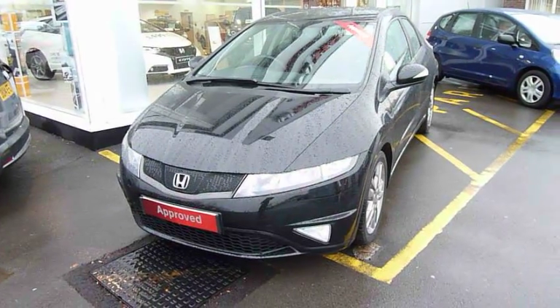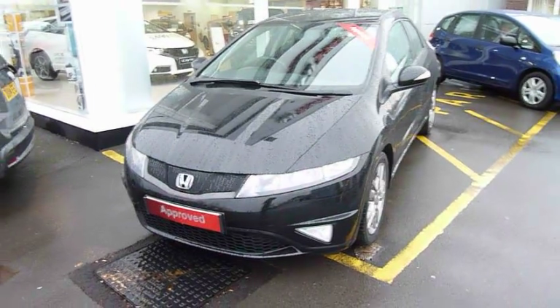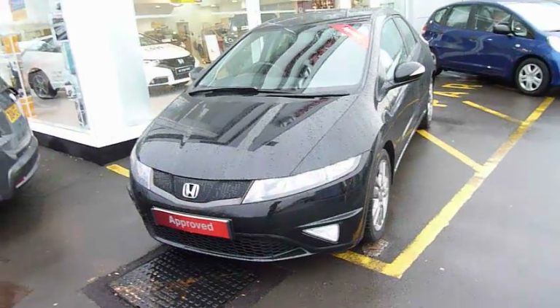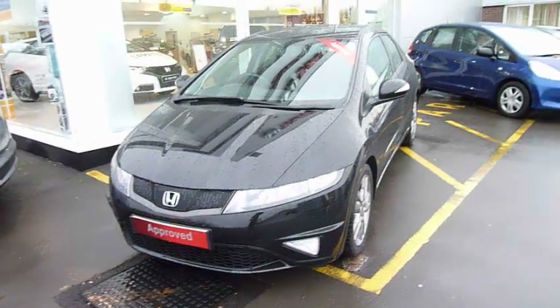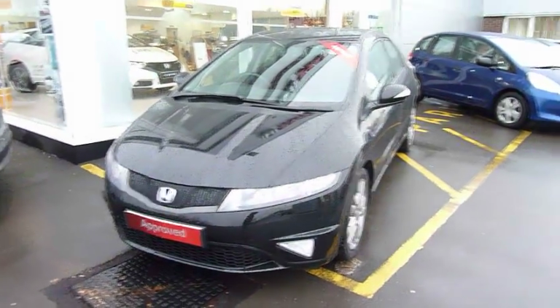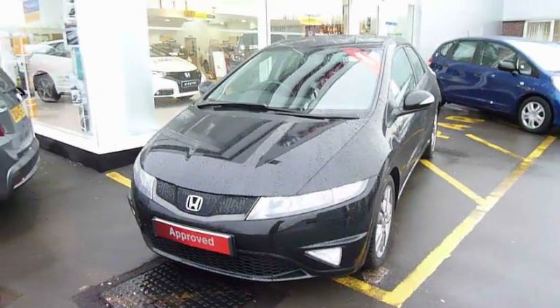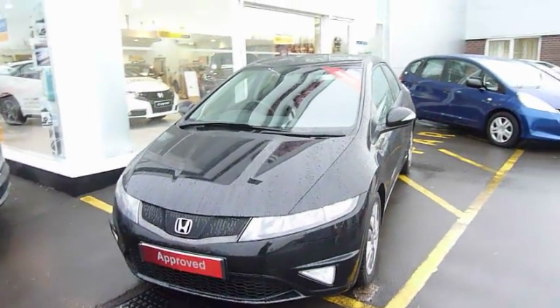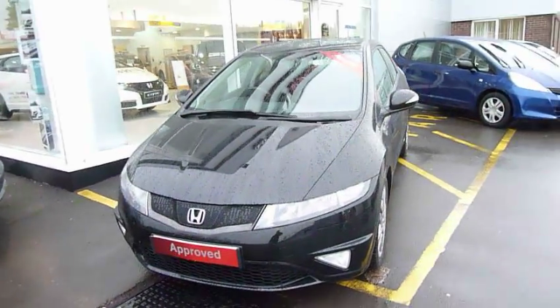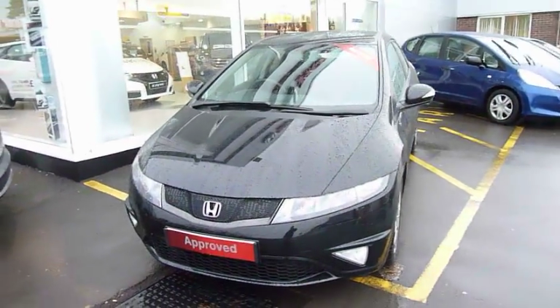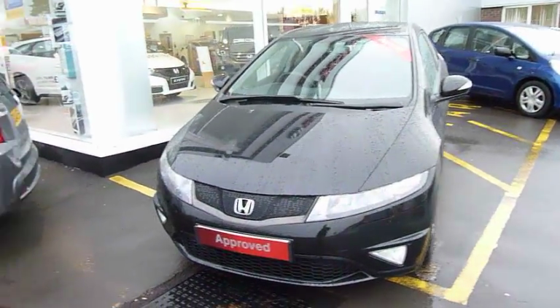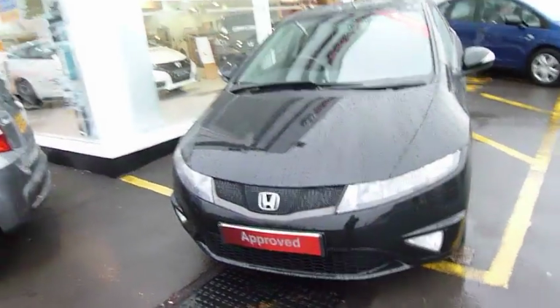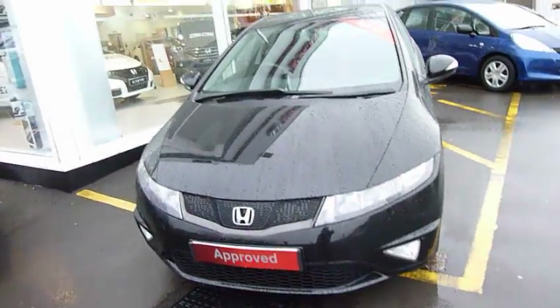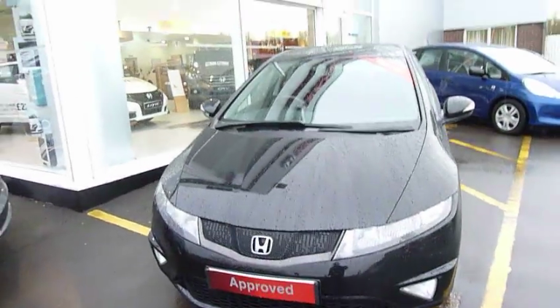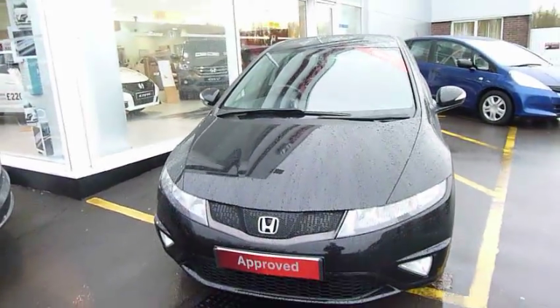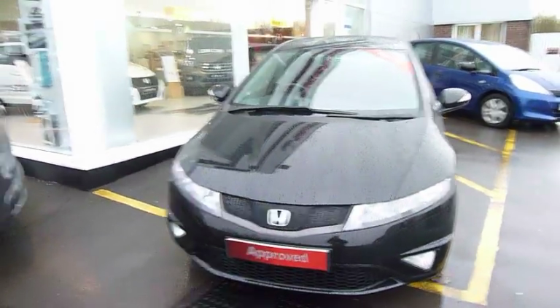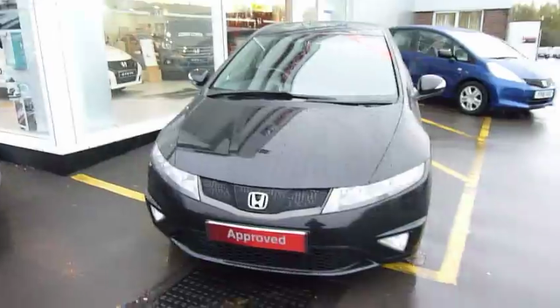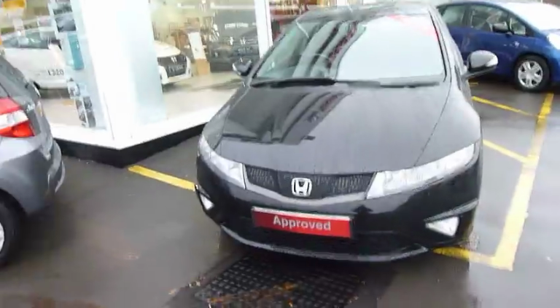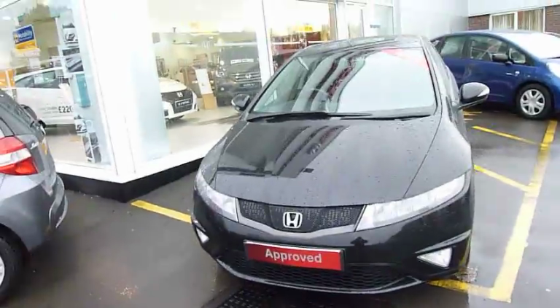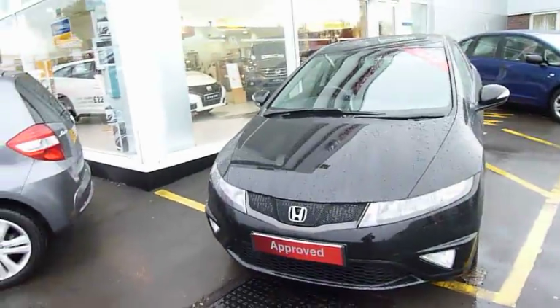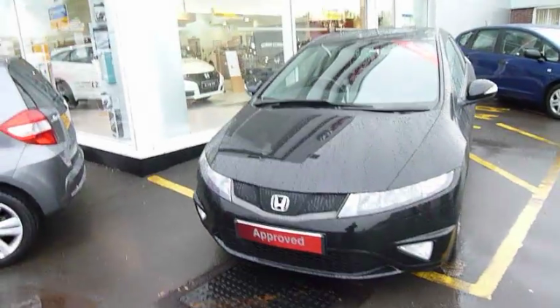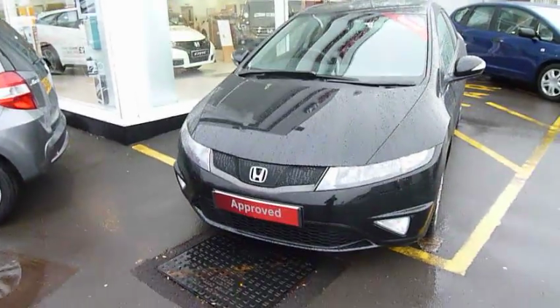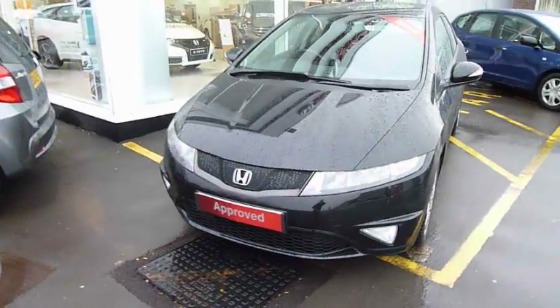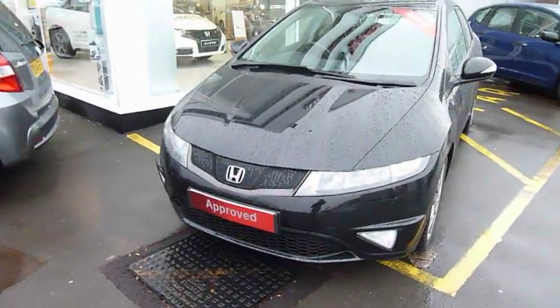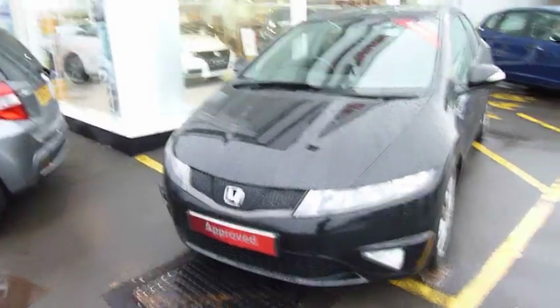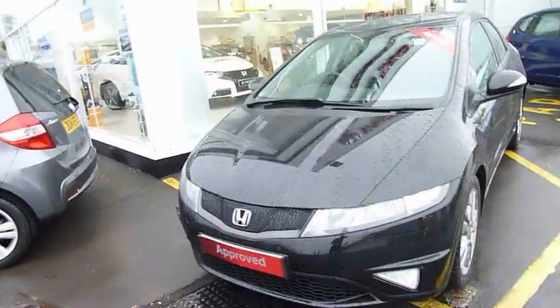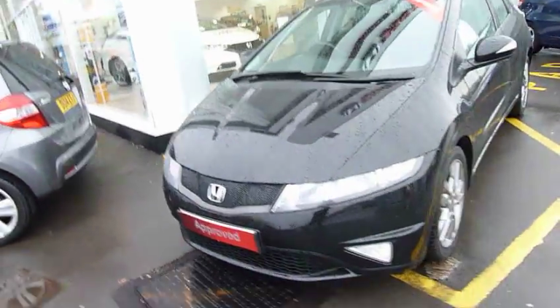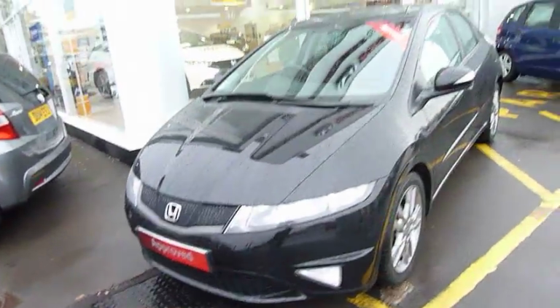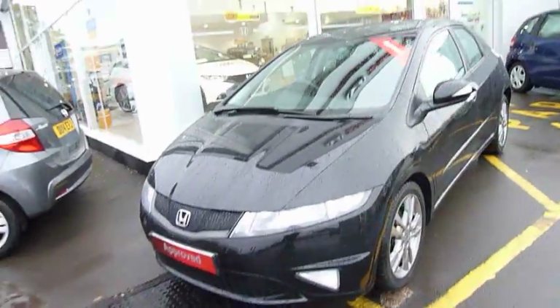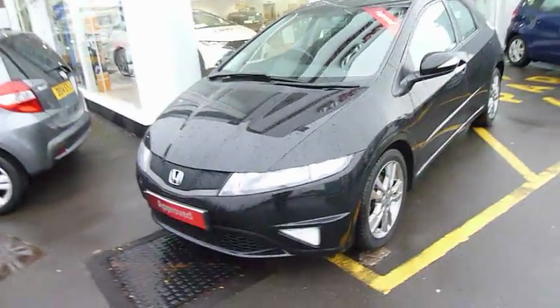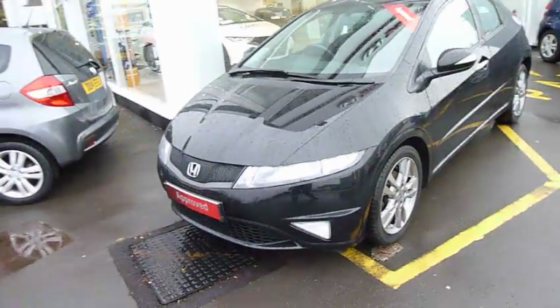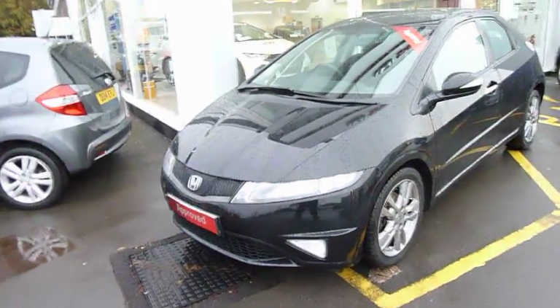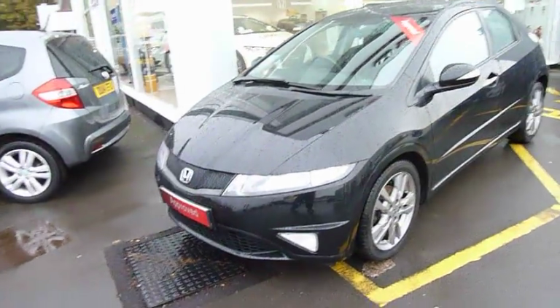Hello and welcome to JT Hughes Honda website. My name is Harvey and today I offer you a Honda Civic five-door SI.